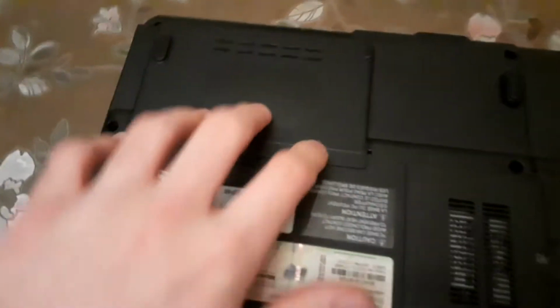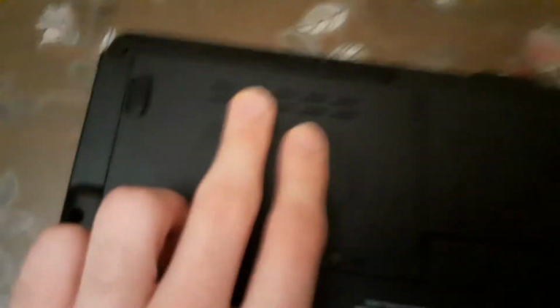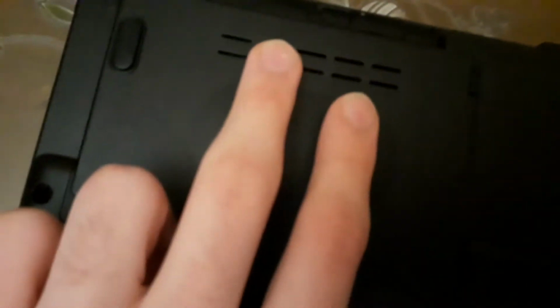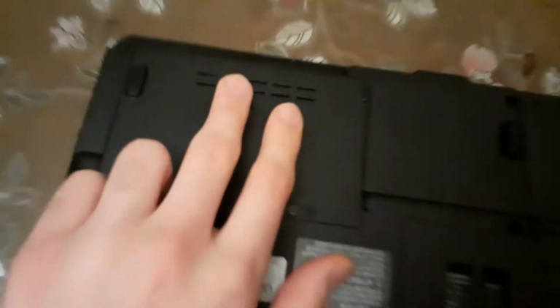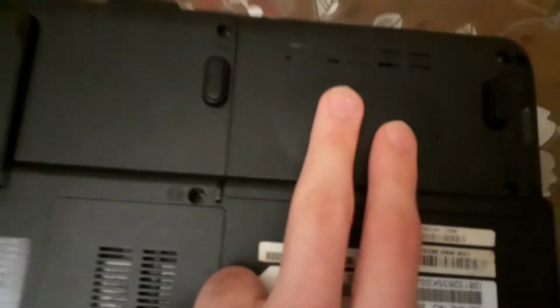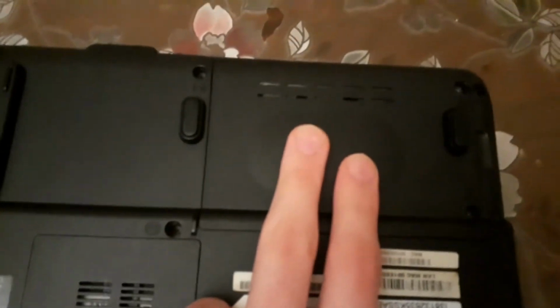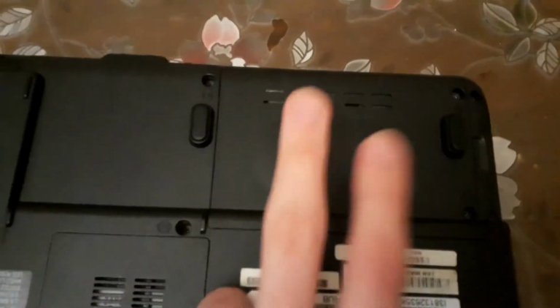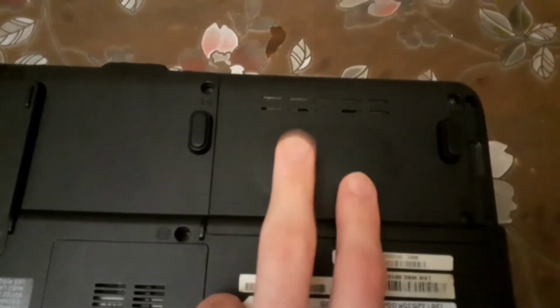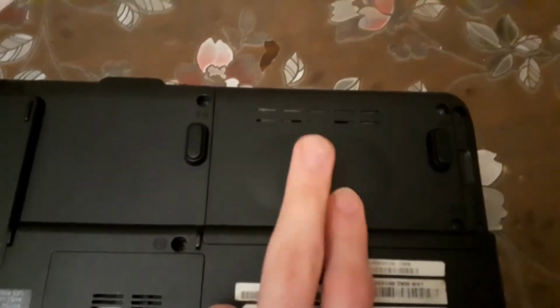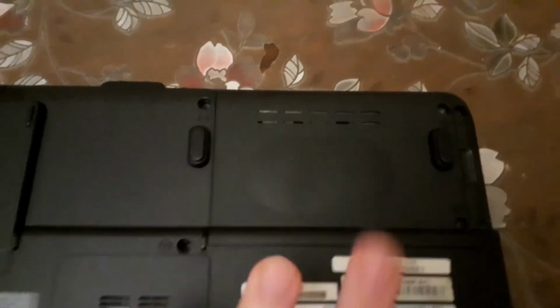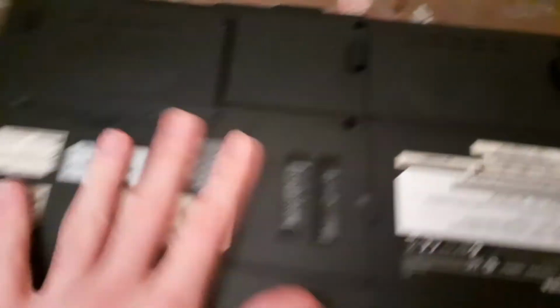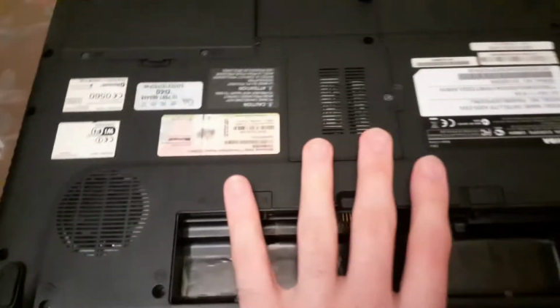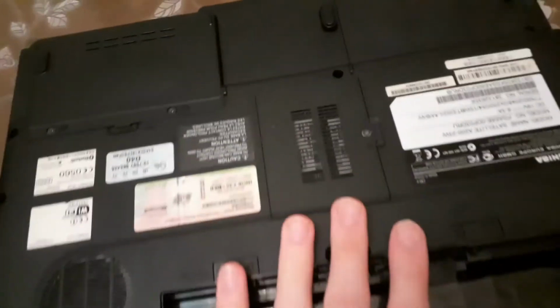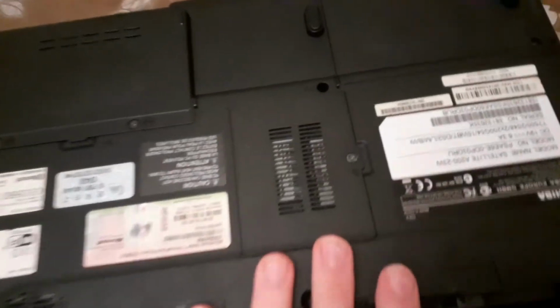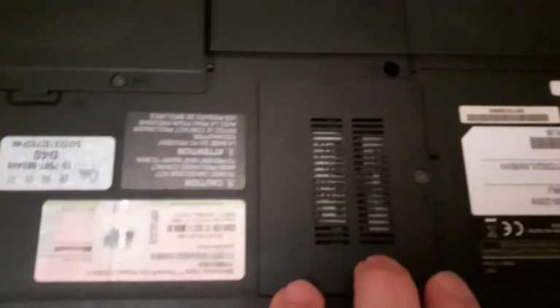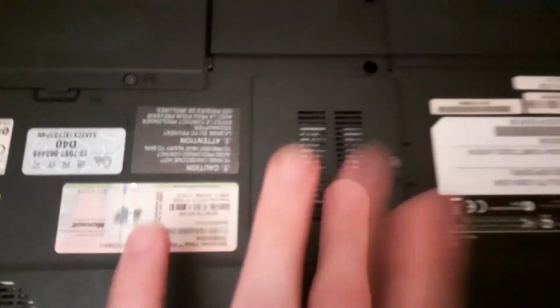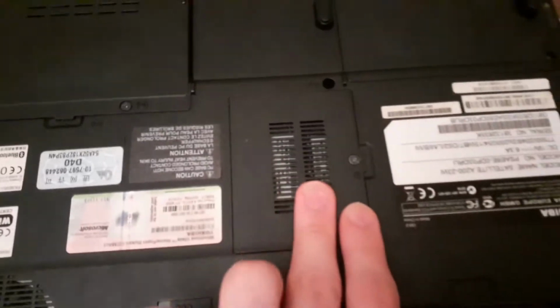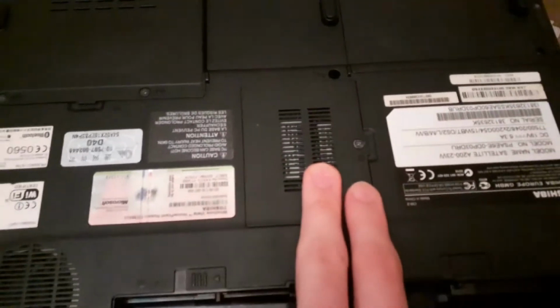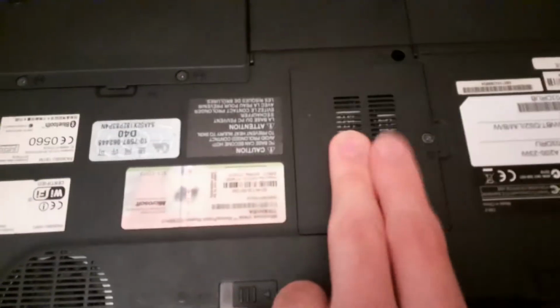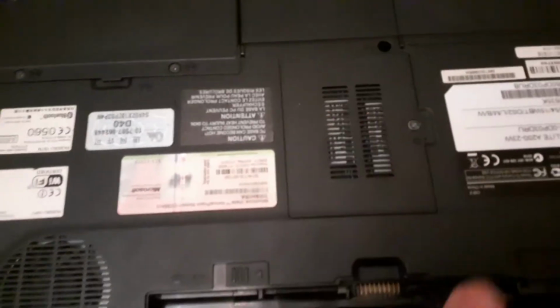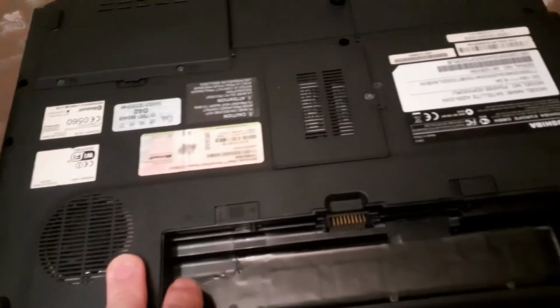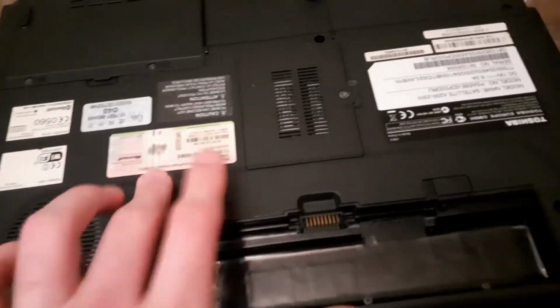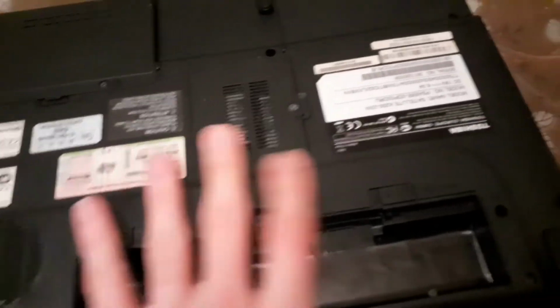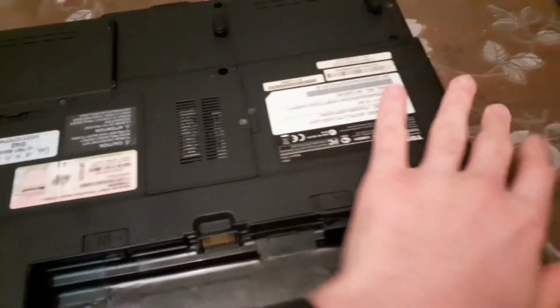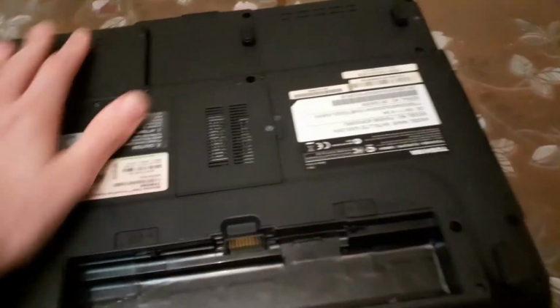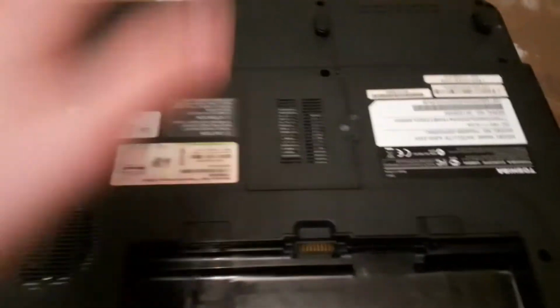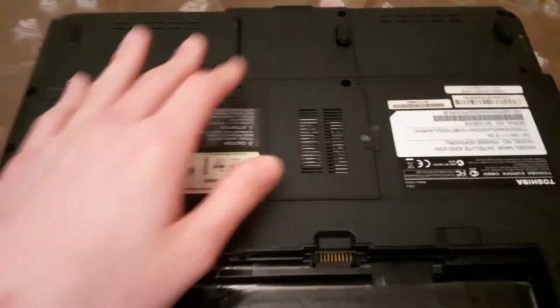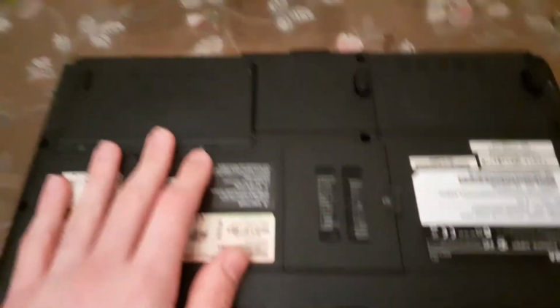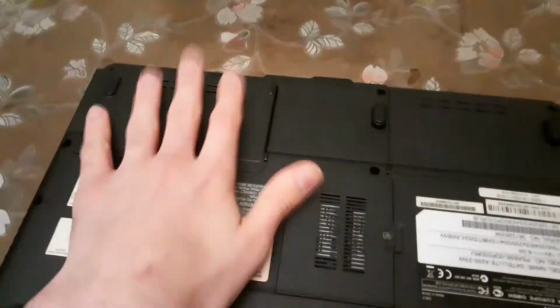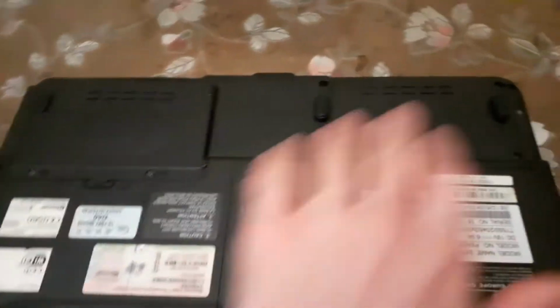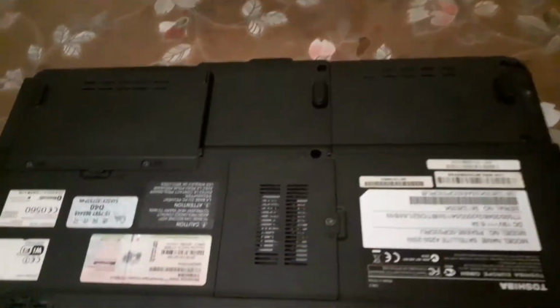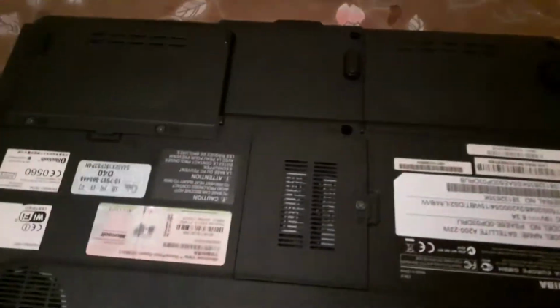I guess this is the HDD — another HDD slot for my Toshiba. It's an old laptop, but it's a good one. RAM slots — I guess it's dual. There's a fan; it's gonna be inside after we remove all the panel. But yeah, first just remove these small ones.